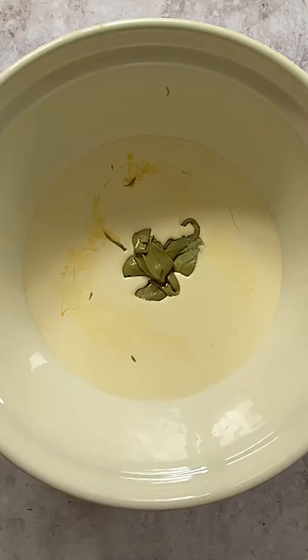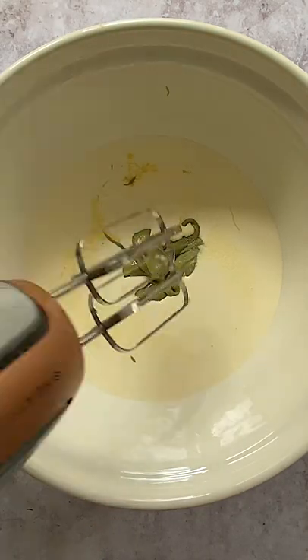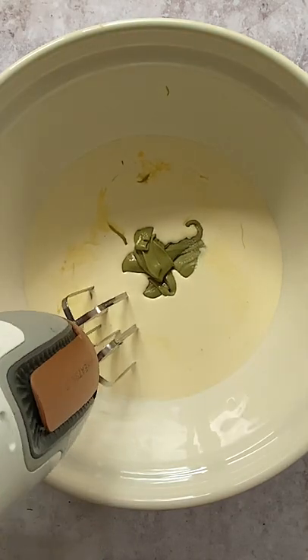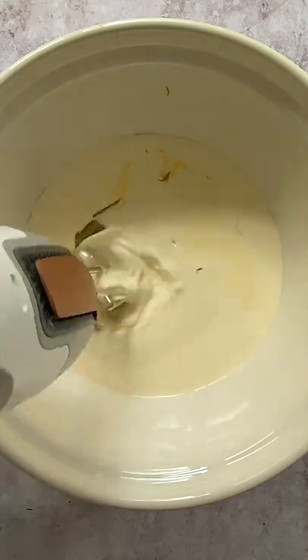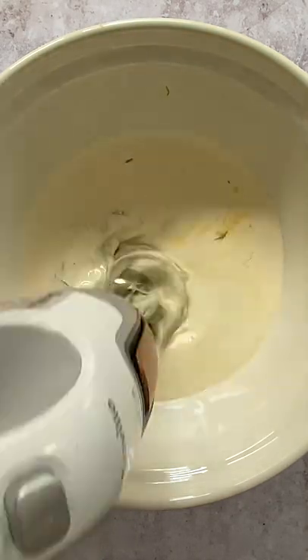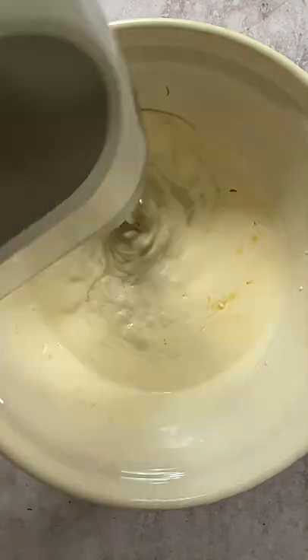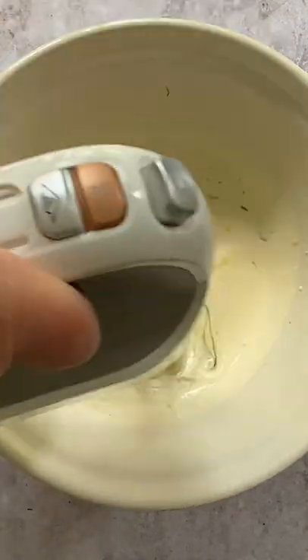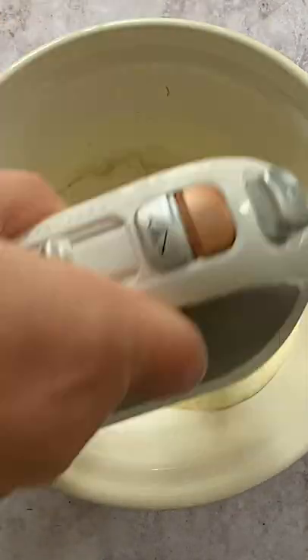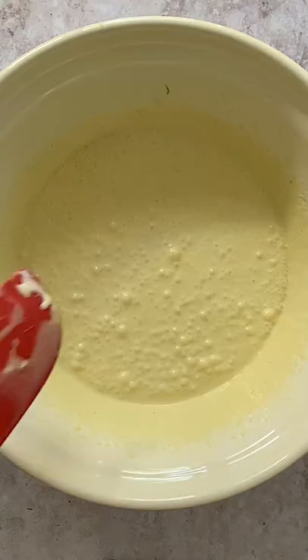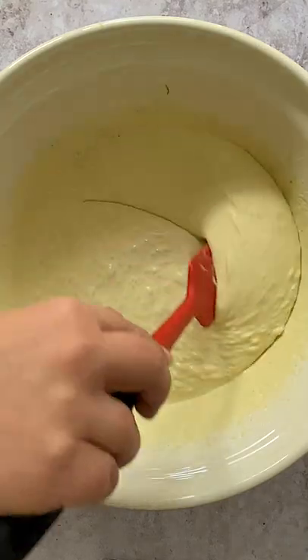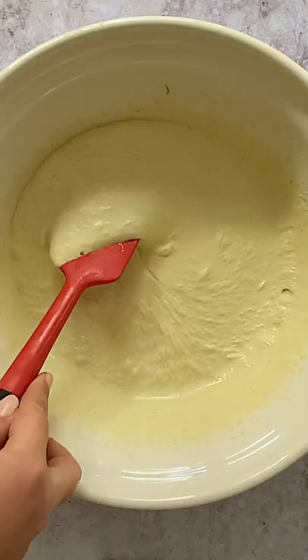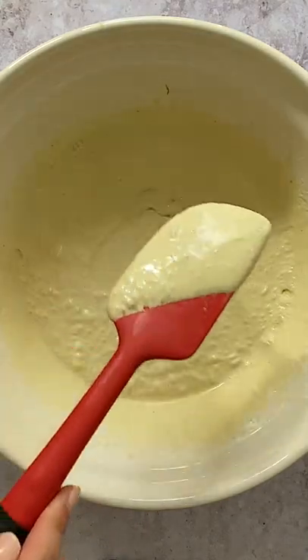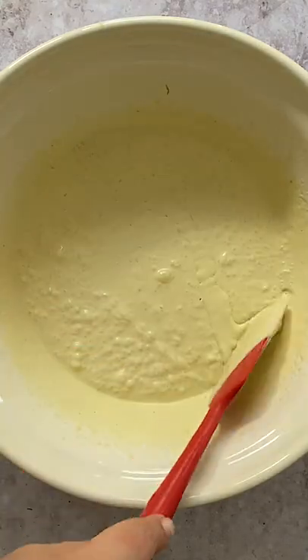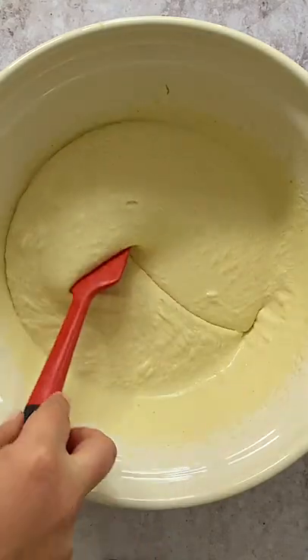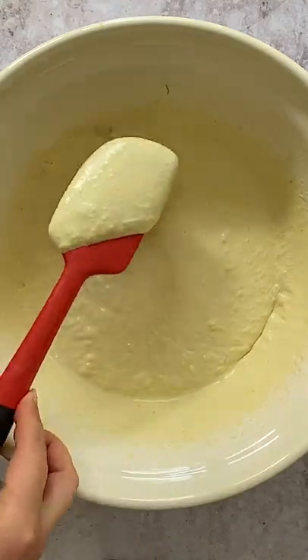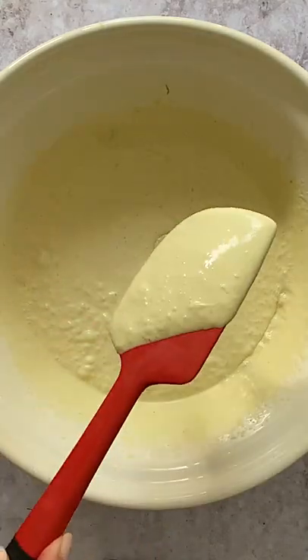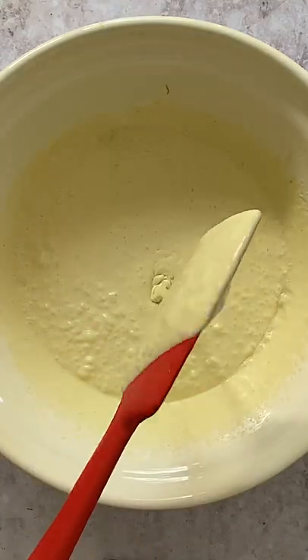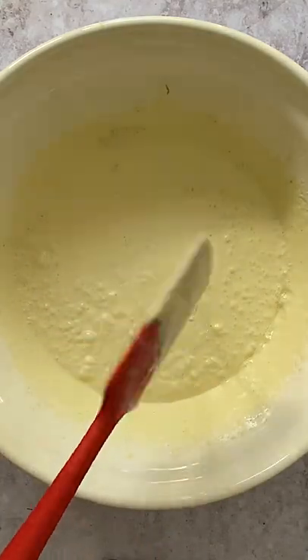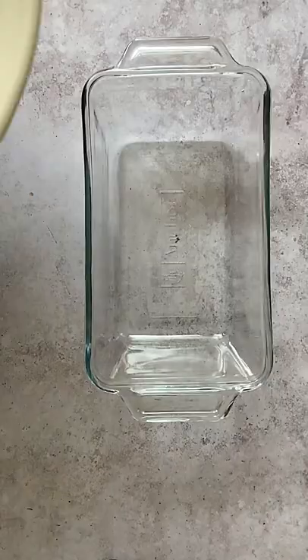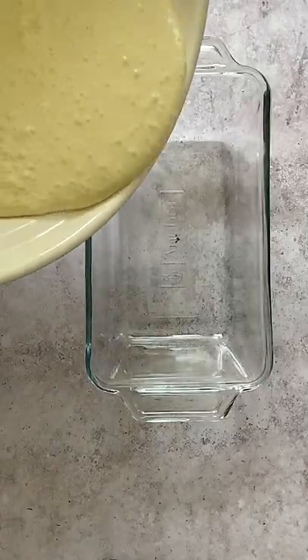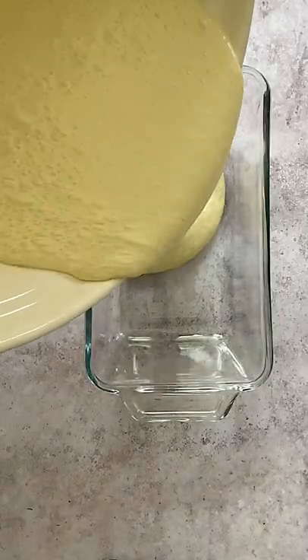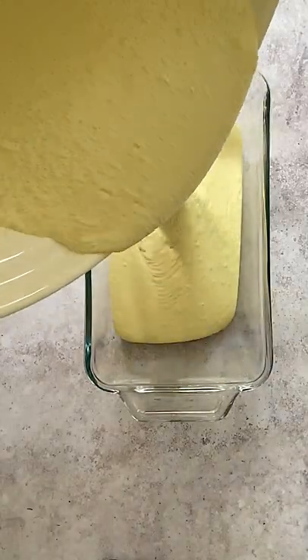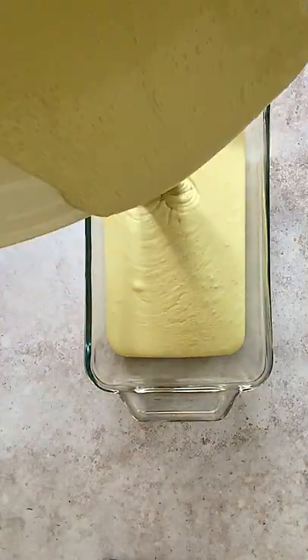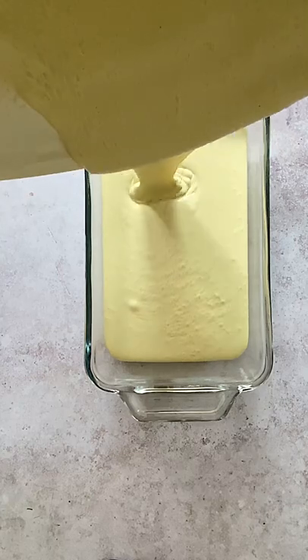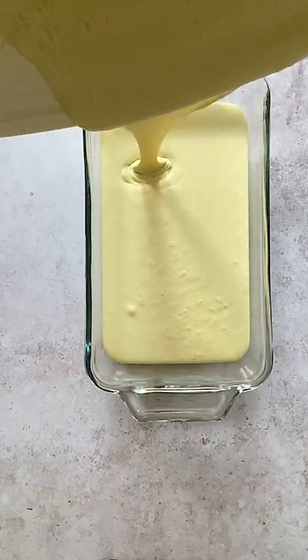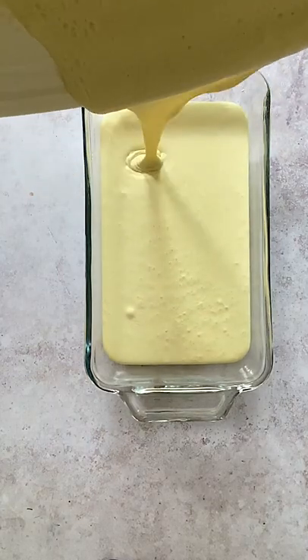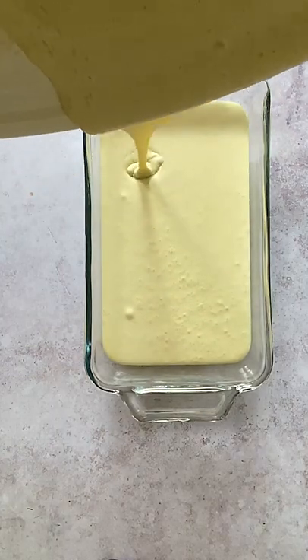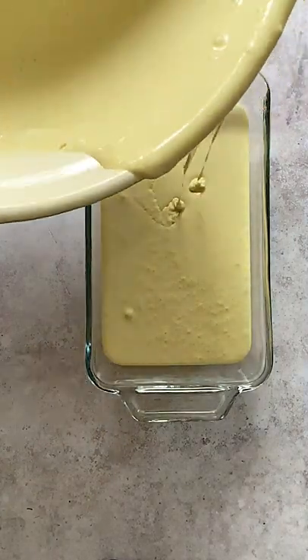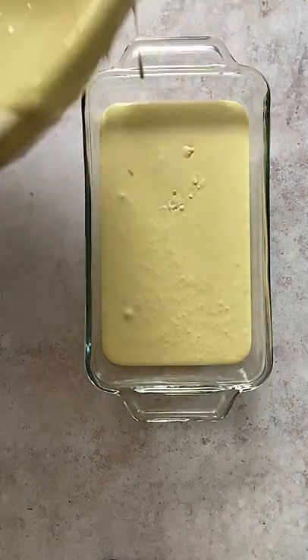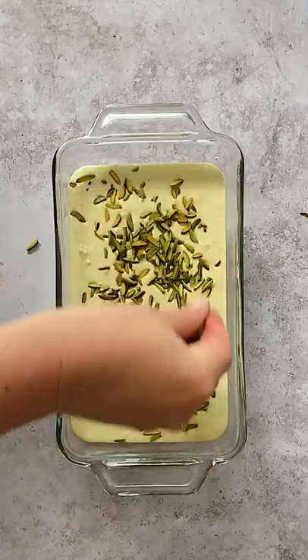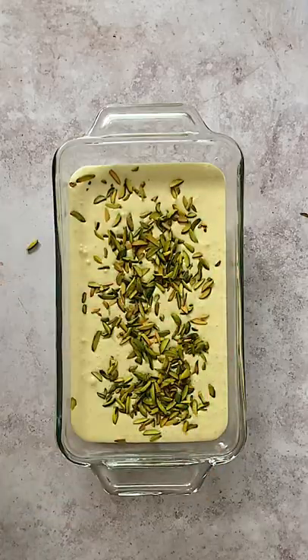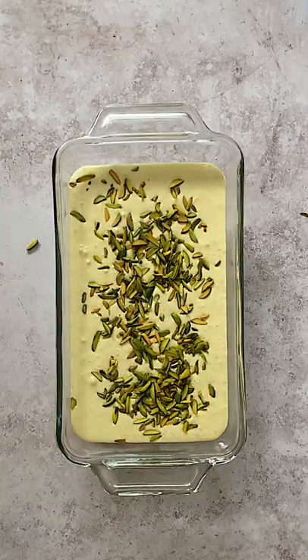I did however find a way to make this homemade ice cream taste just as good. My secret ingredient and the key to the authentic taste is pistachio cream — it's similar to Nutella but made with pistachios.